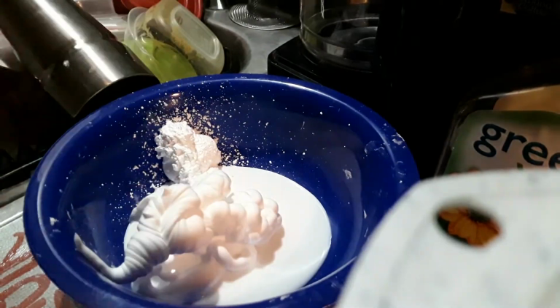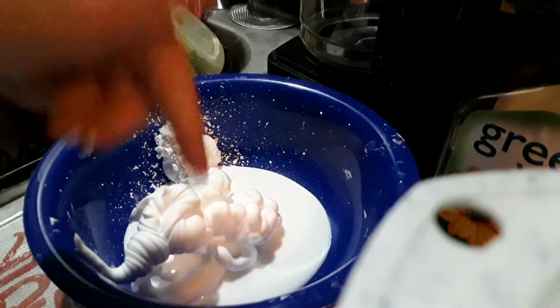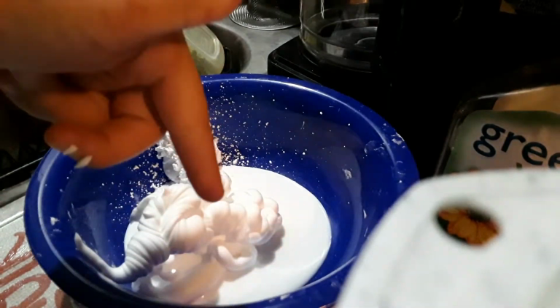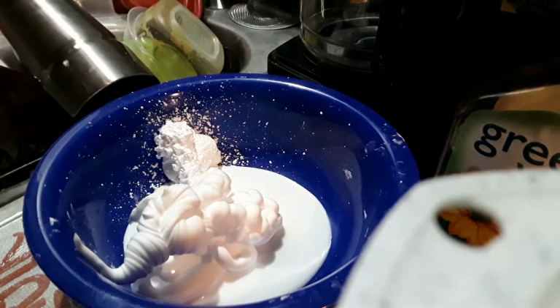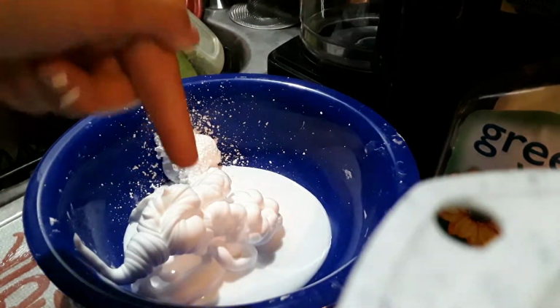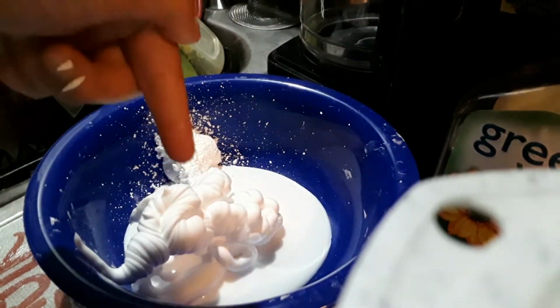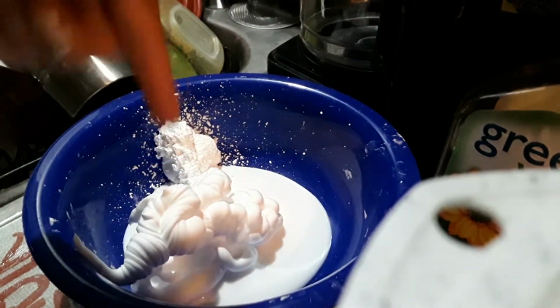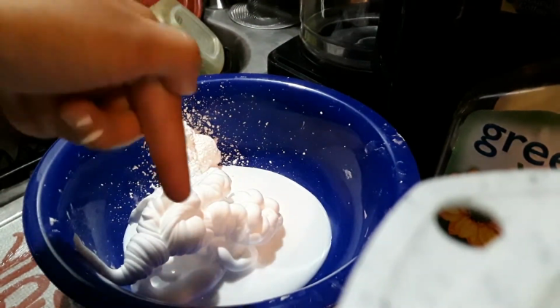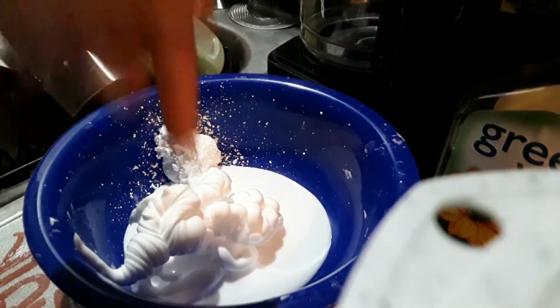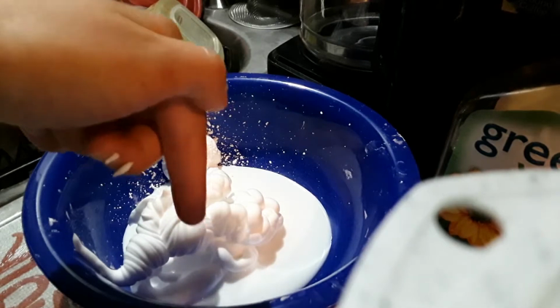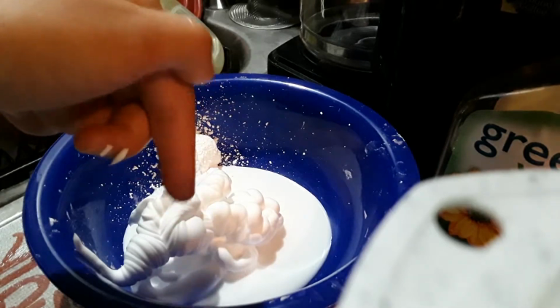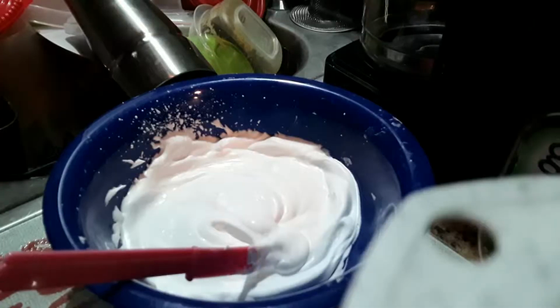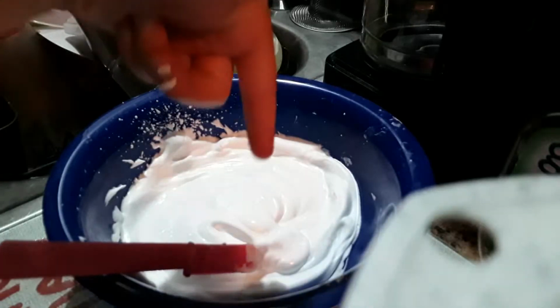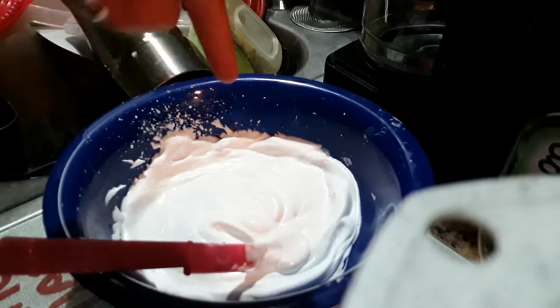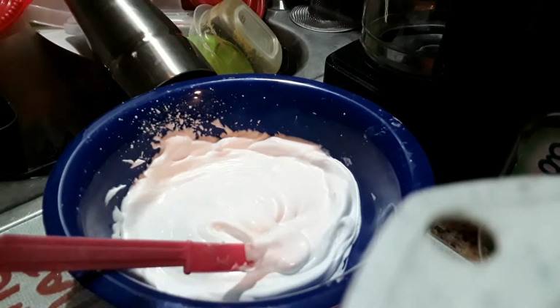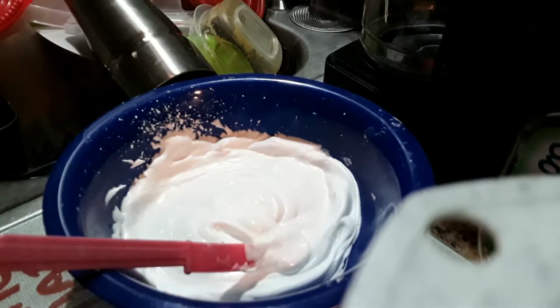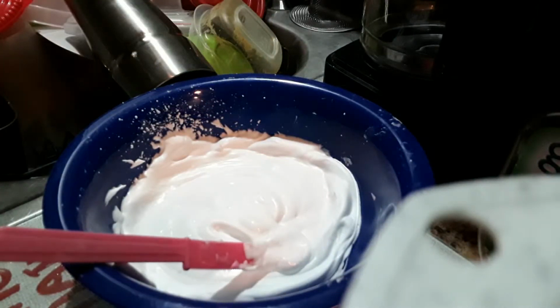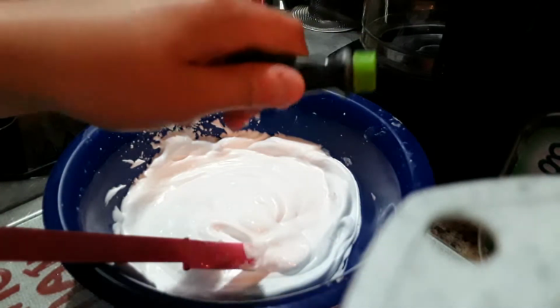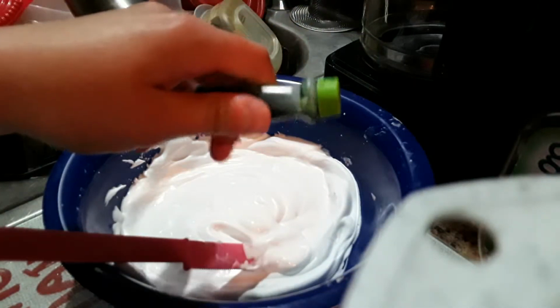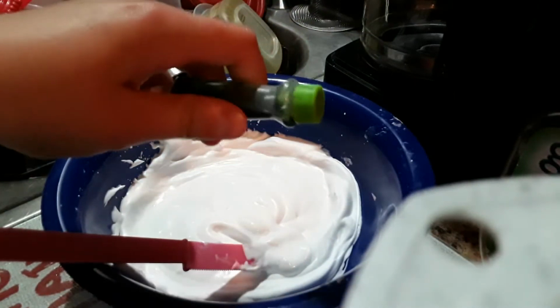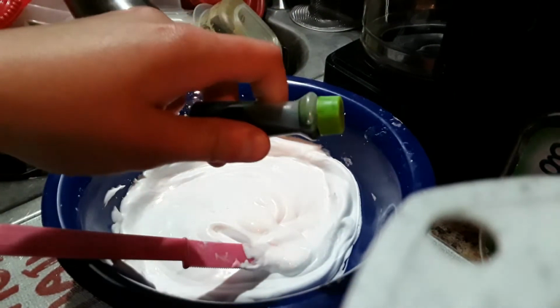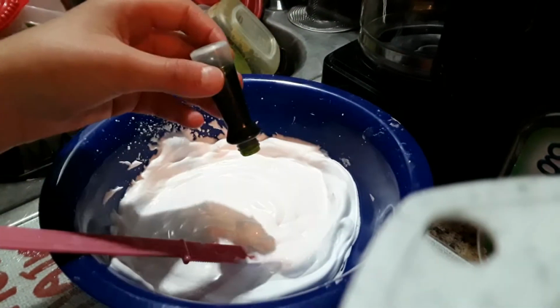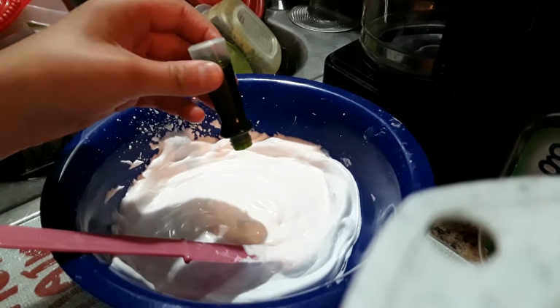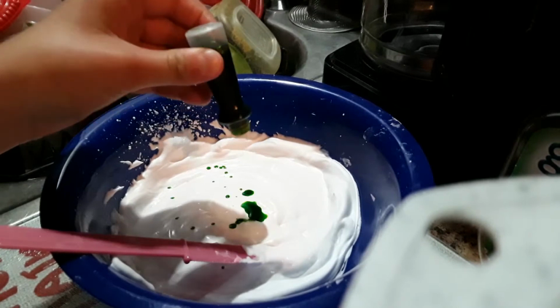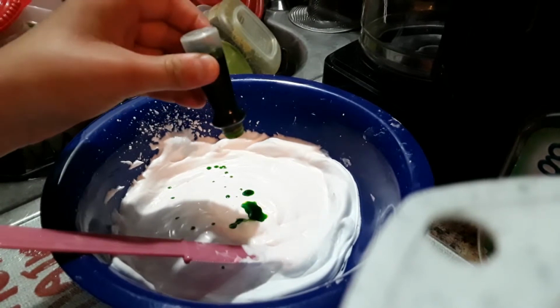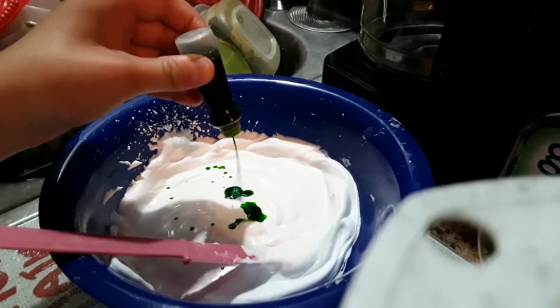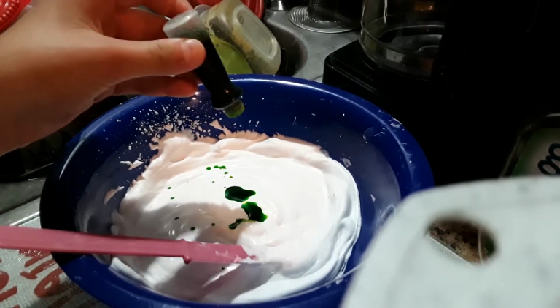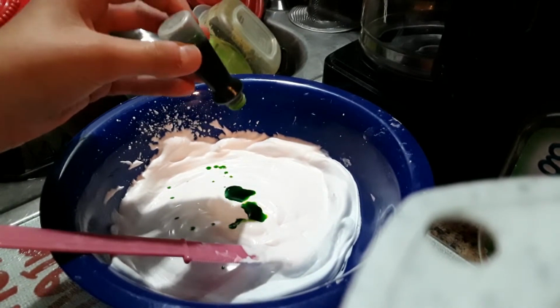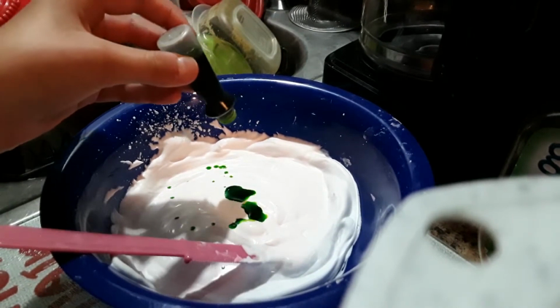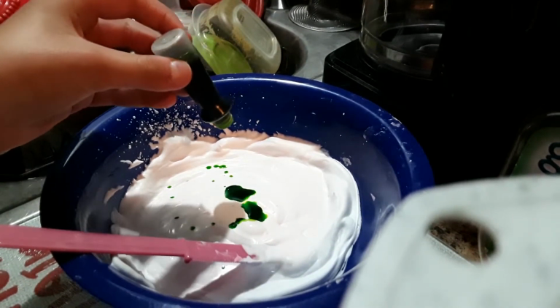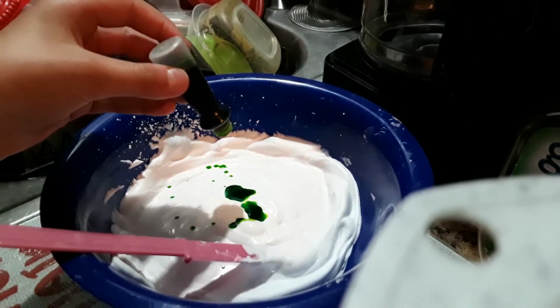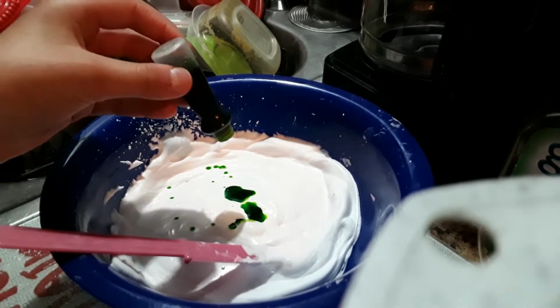Now you can mix it or add in the color. It's time to add in the color — I chose to do turquoise, even though this turned out green. Maybe it's a little bit too much, but that's okay.